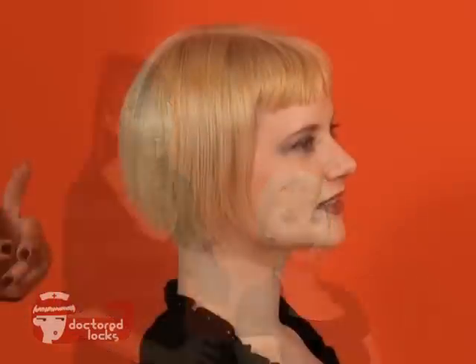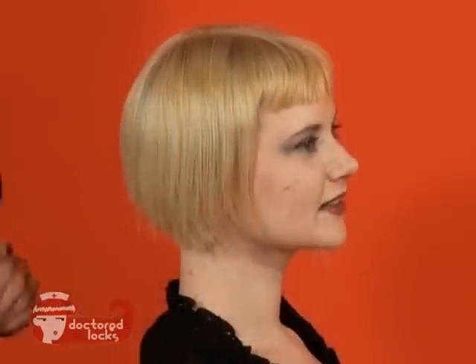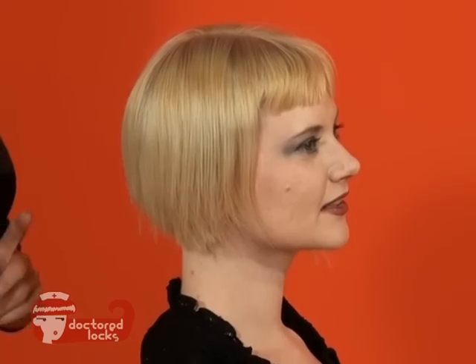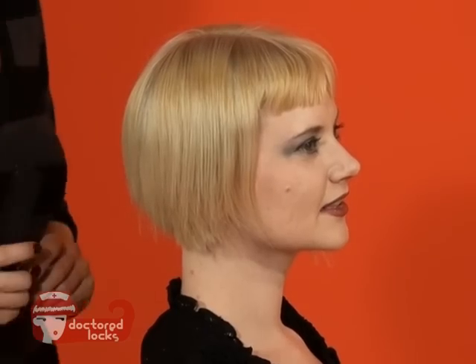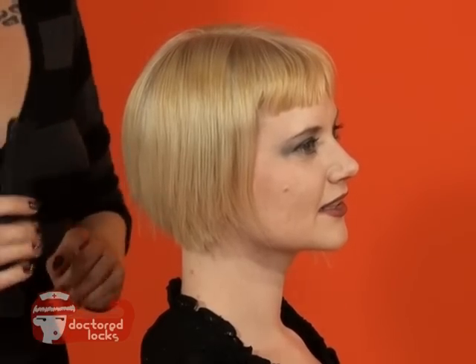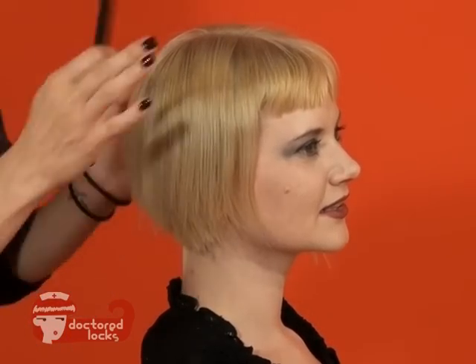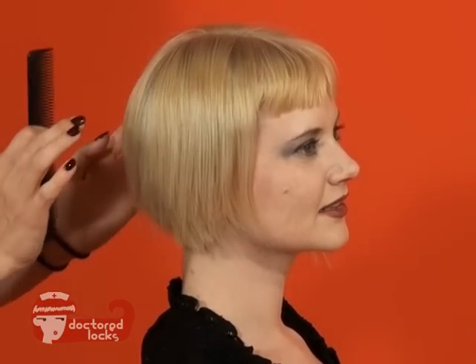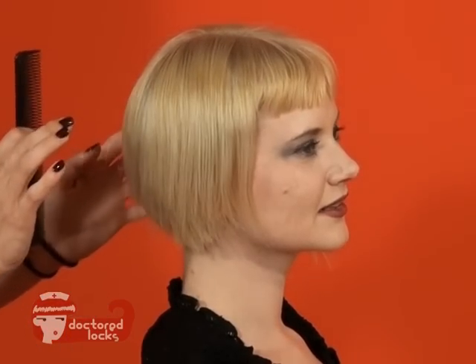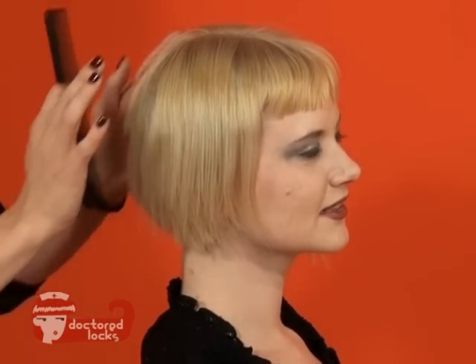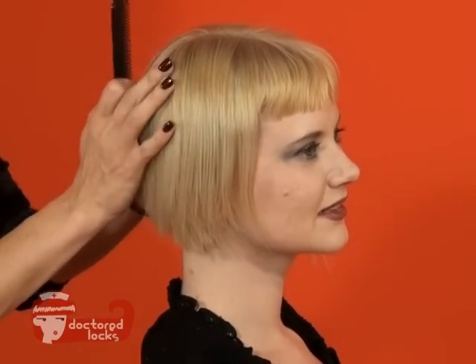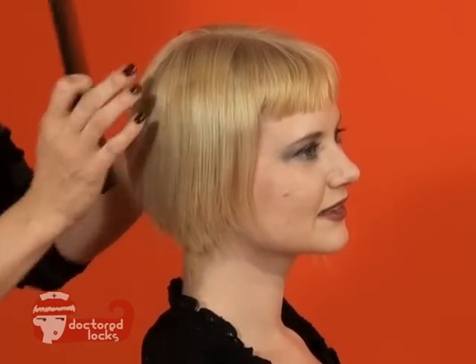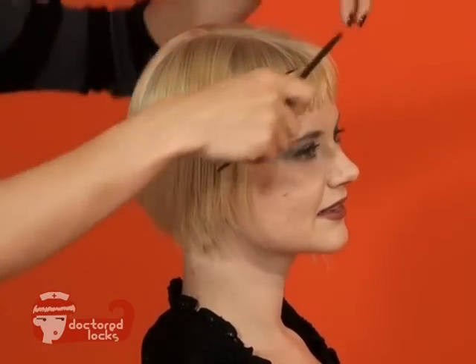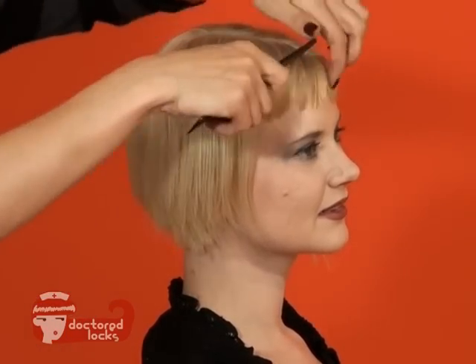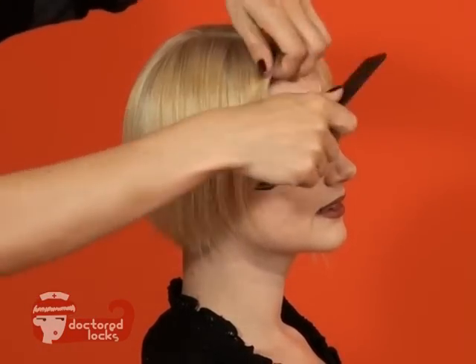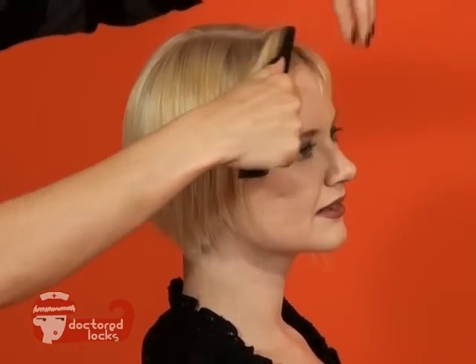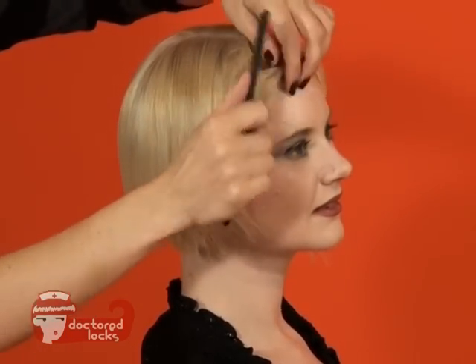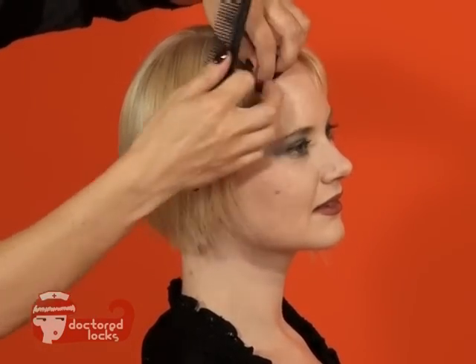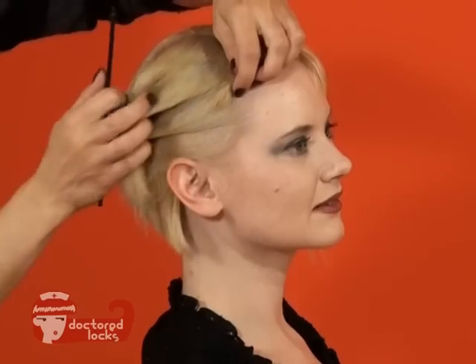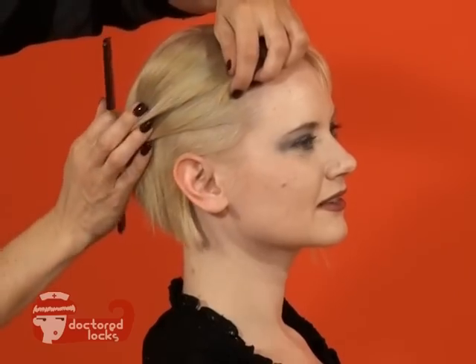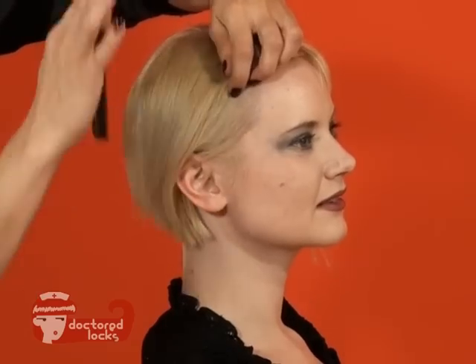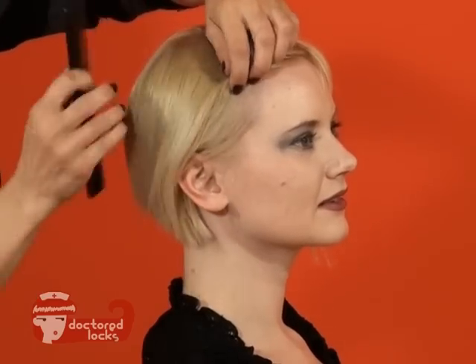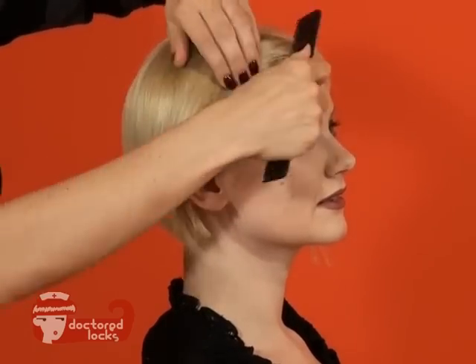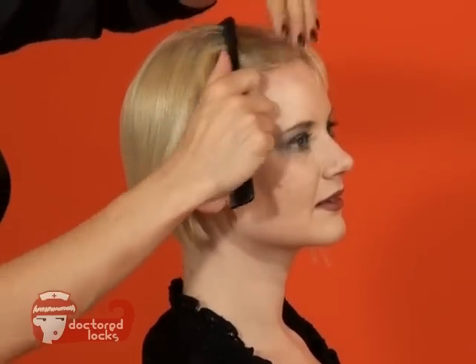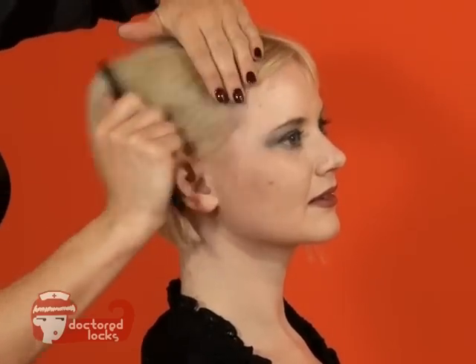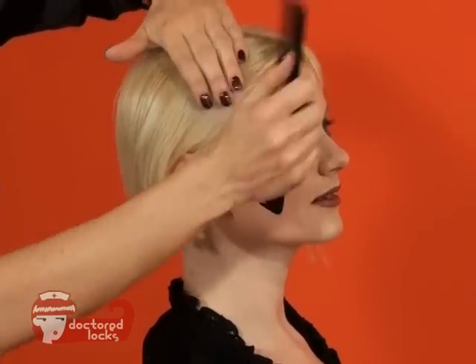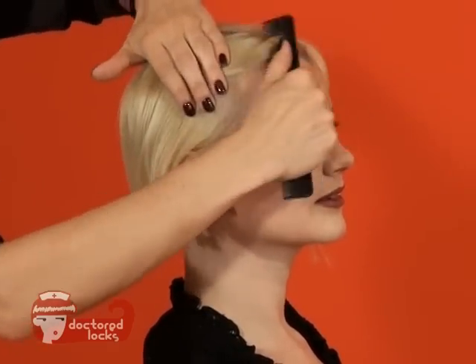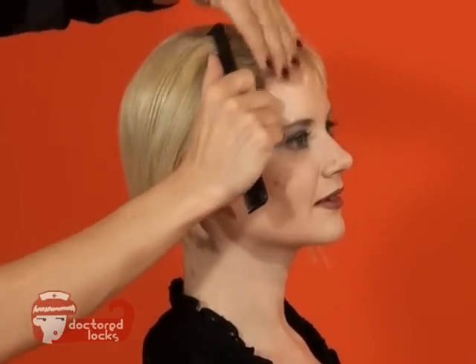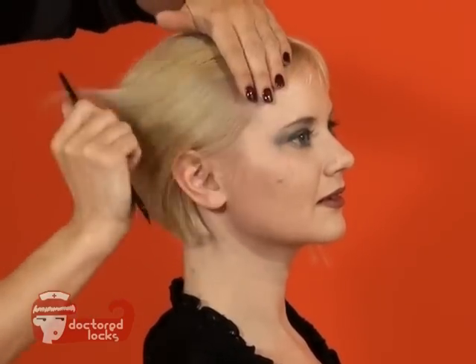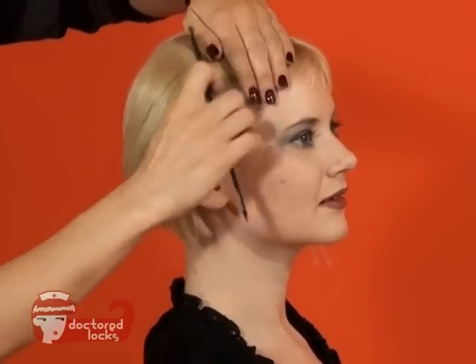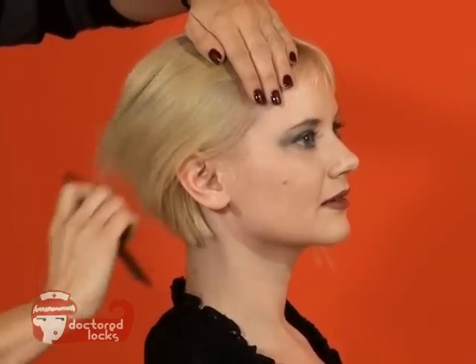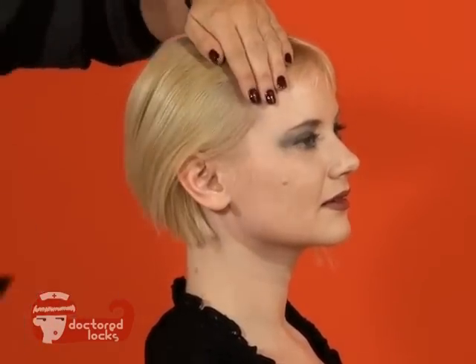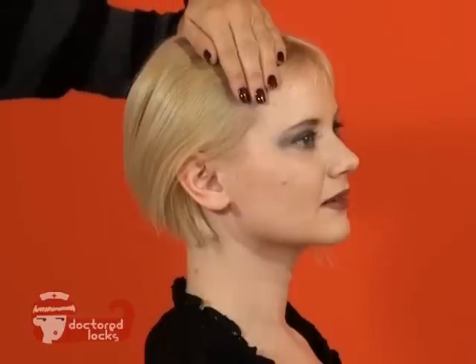The first step in applying your wig is to secure all of the natural hair down to the head. Take the bangs and all the side hair and make it as flat as possible. We're going to do that by using bobby pins and a wig cap.